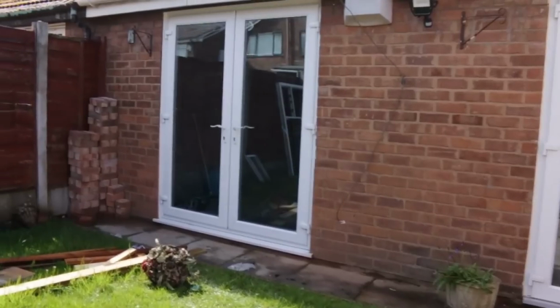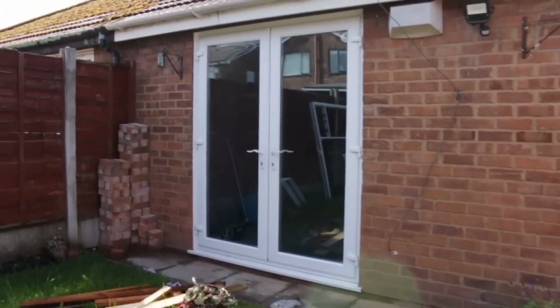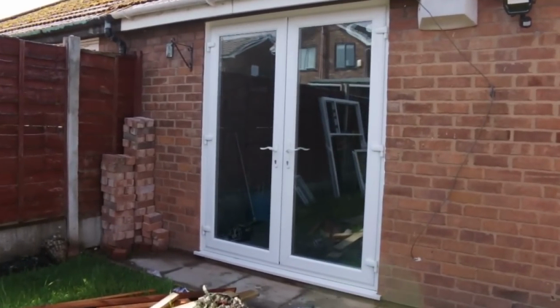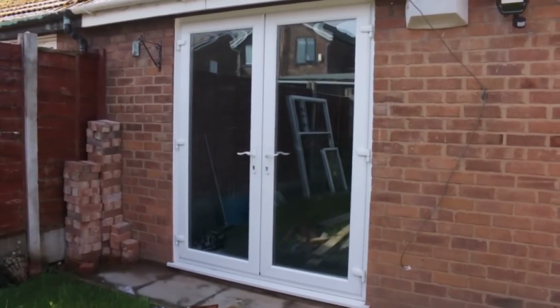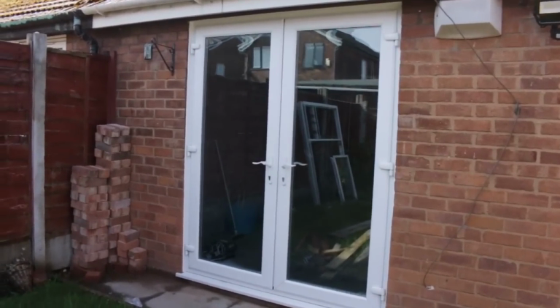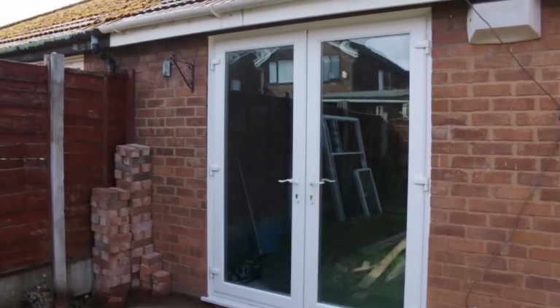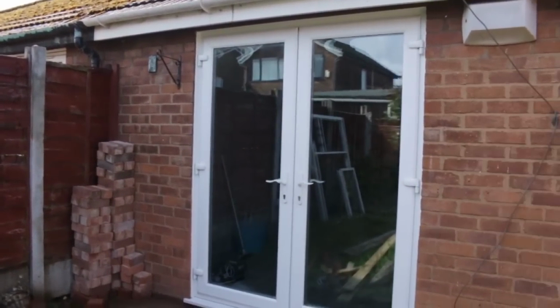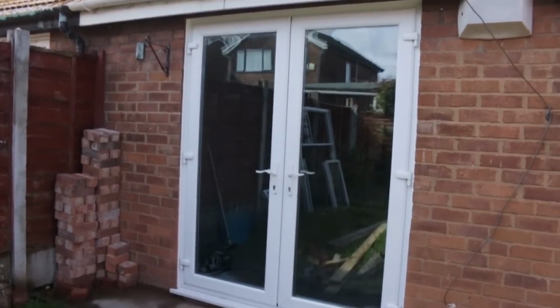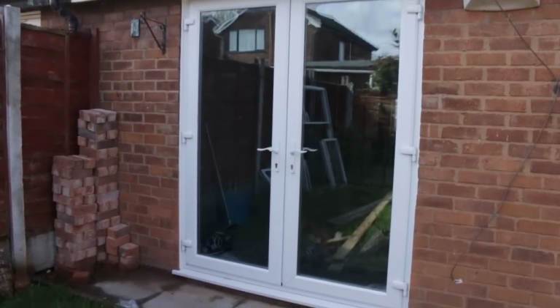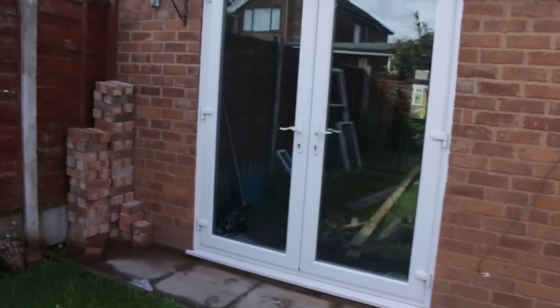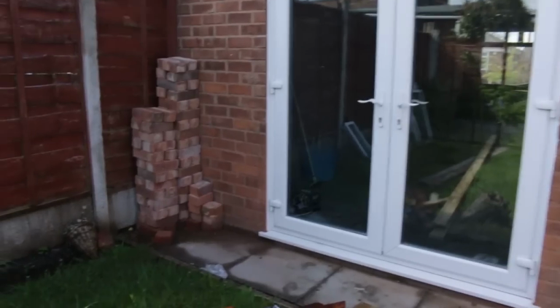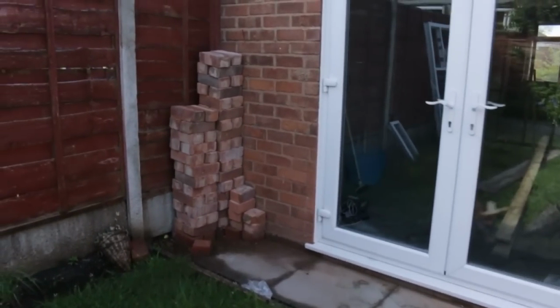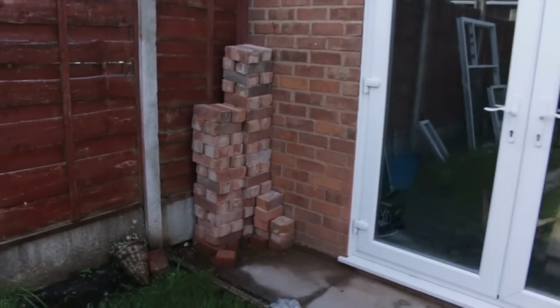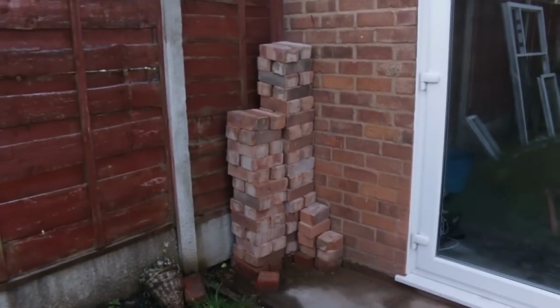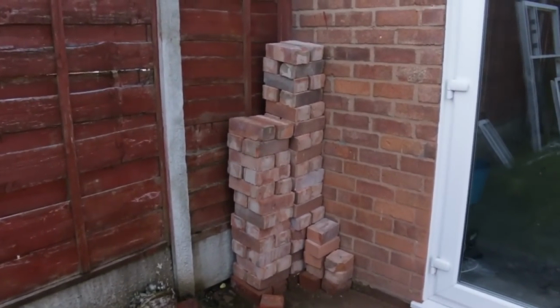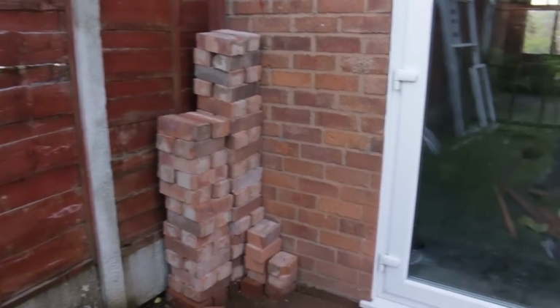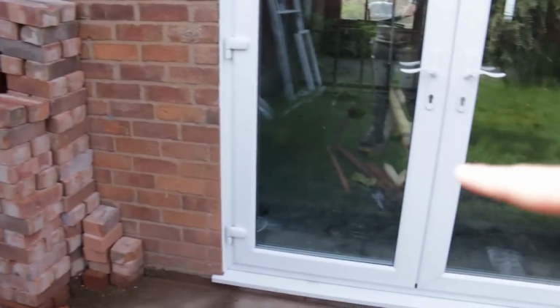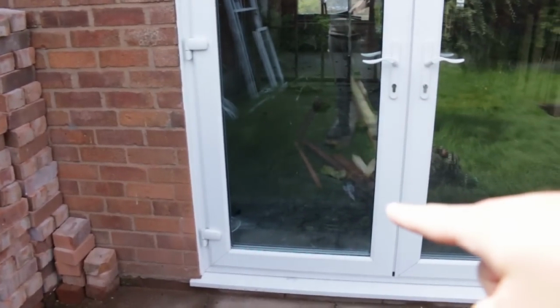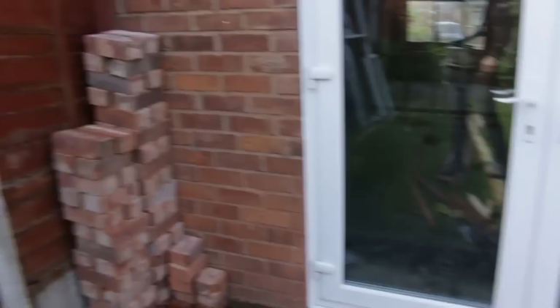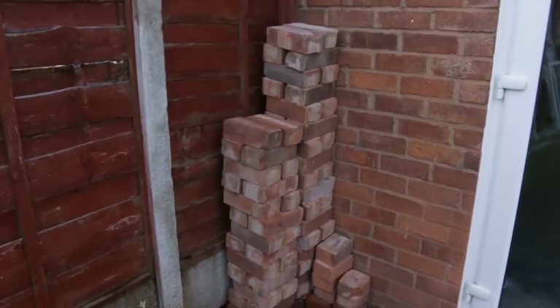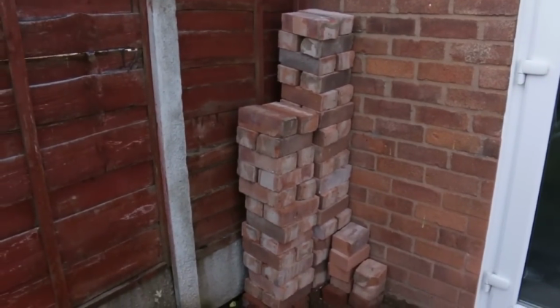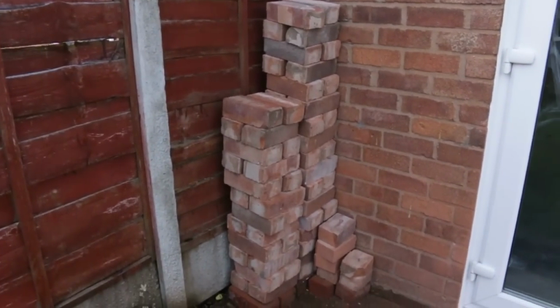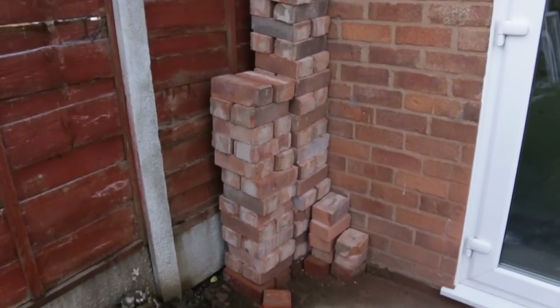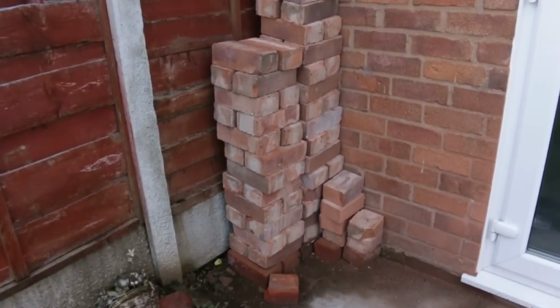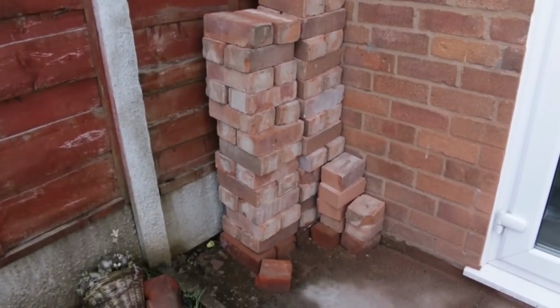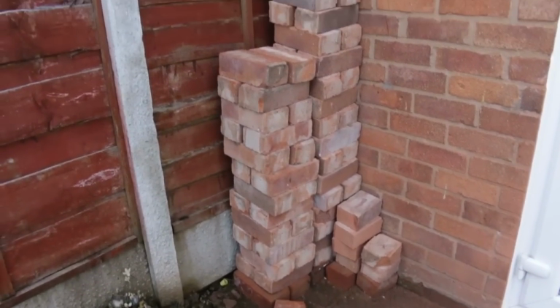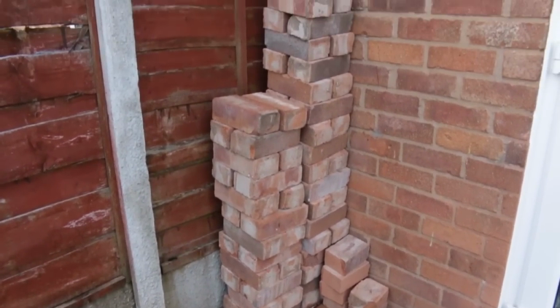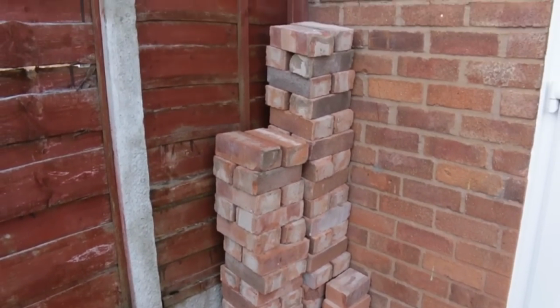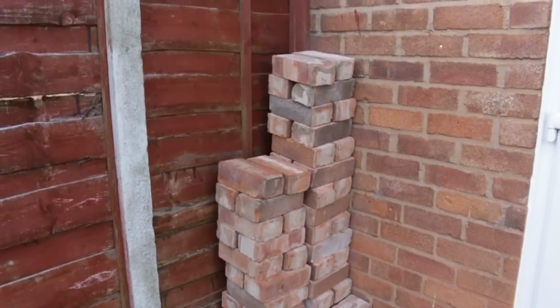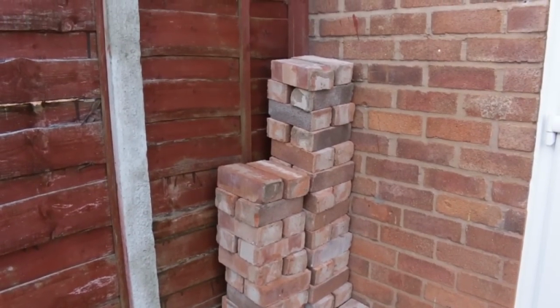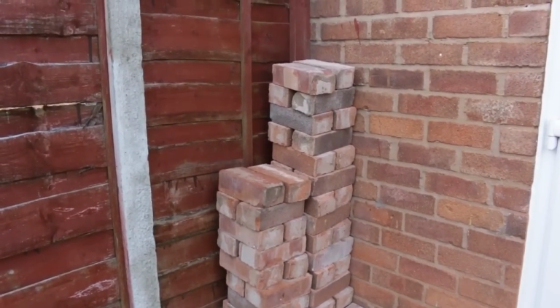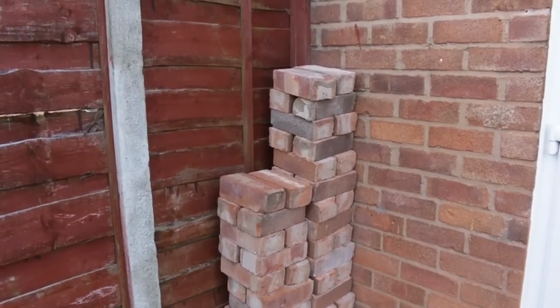So we're actually back on the job where we did the French door conversion. Now these are the bricks, remember what we took out from here. We're going to reuse them to pick up these adjustments on the window.